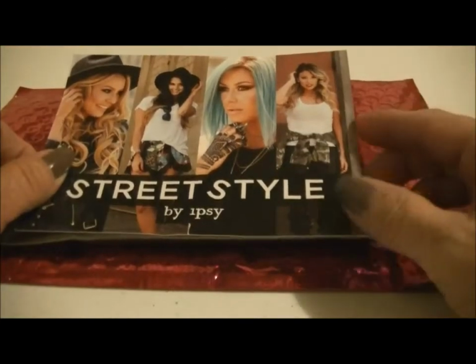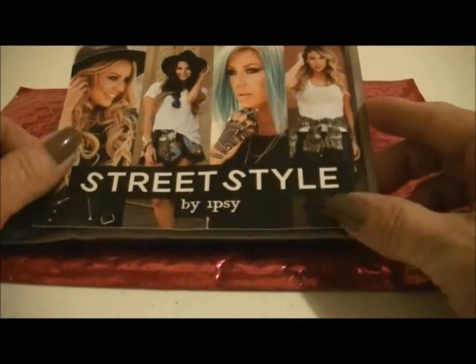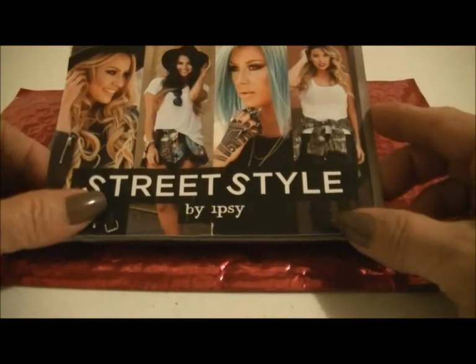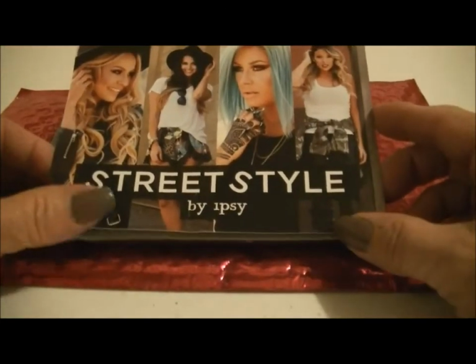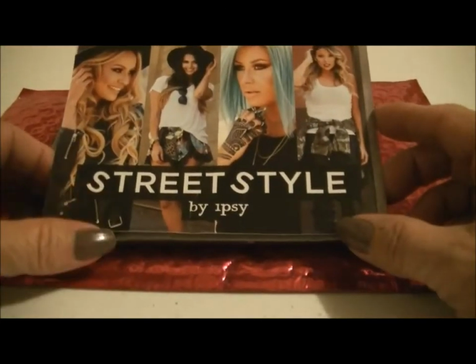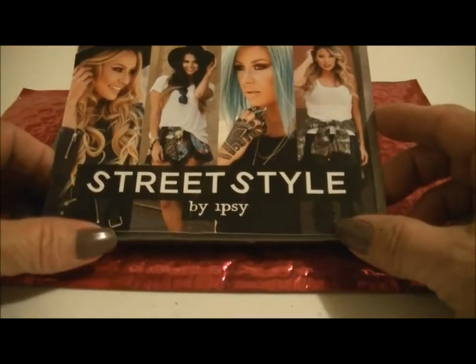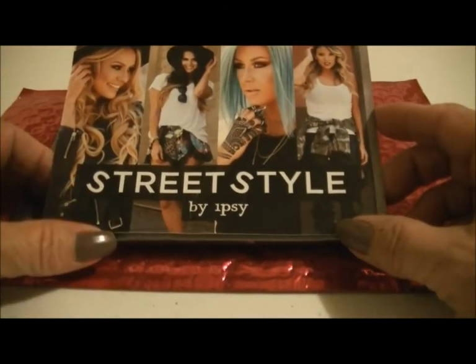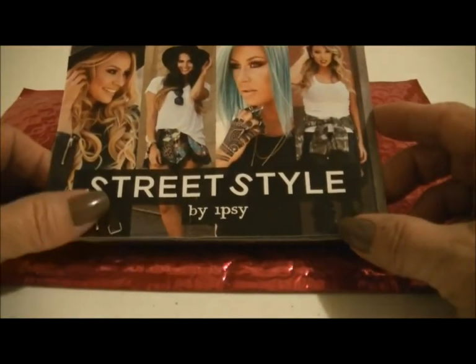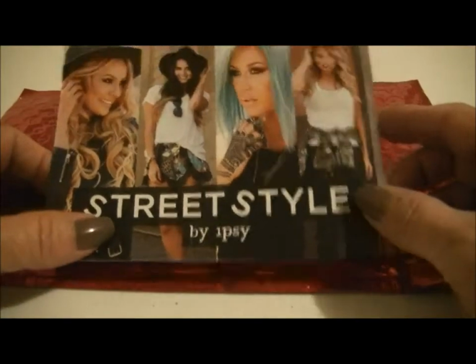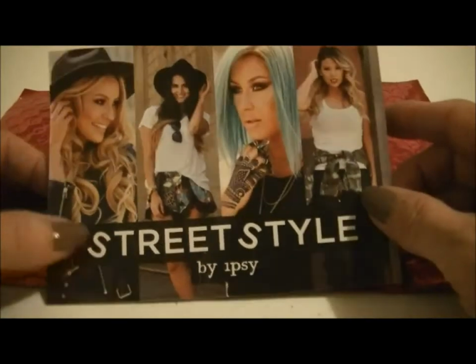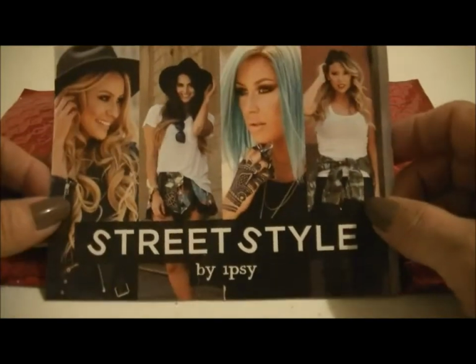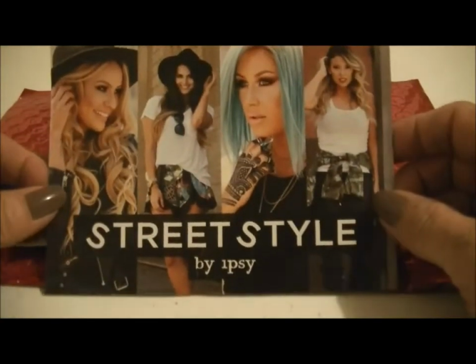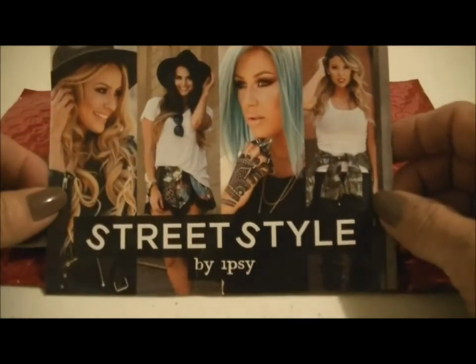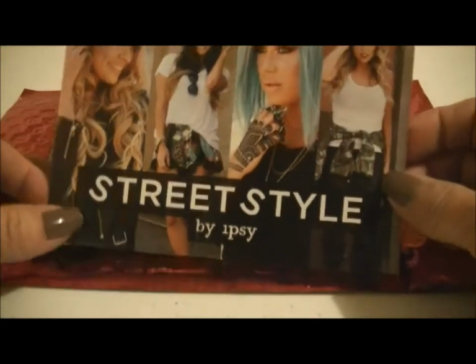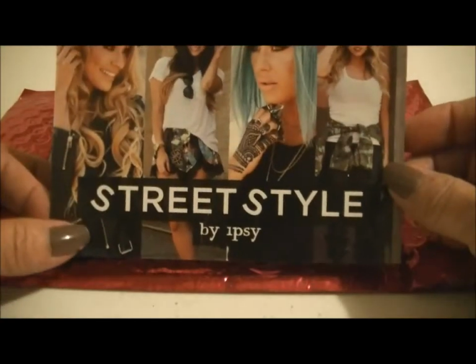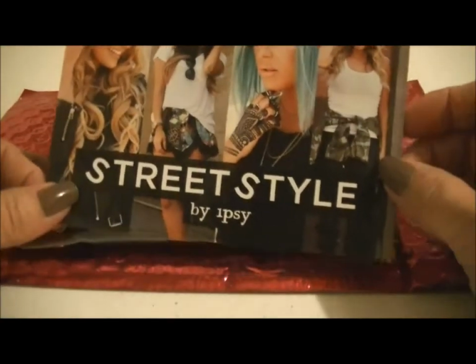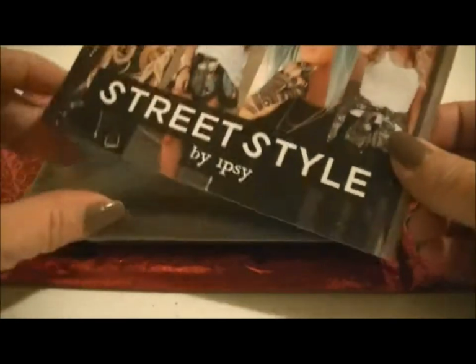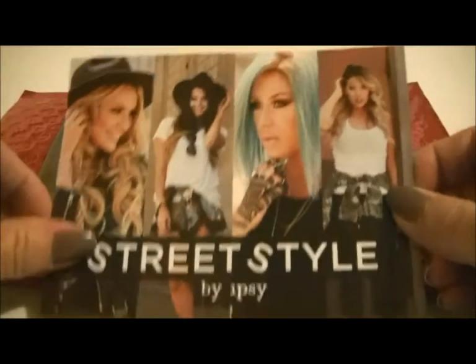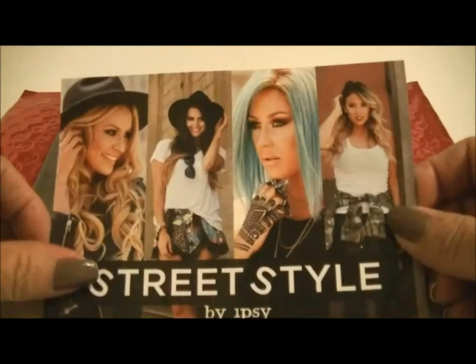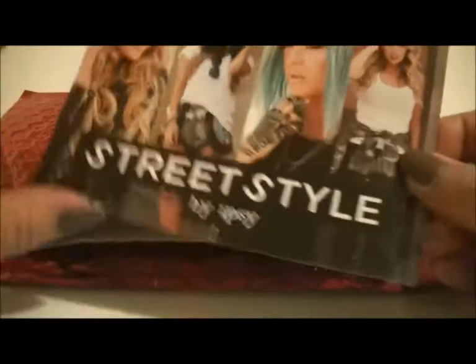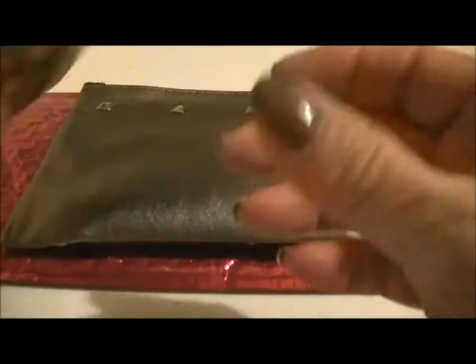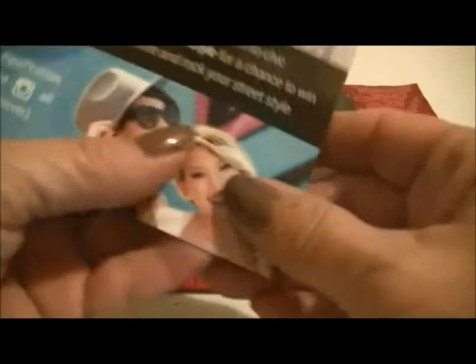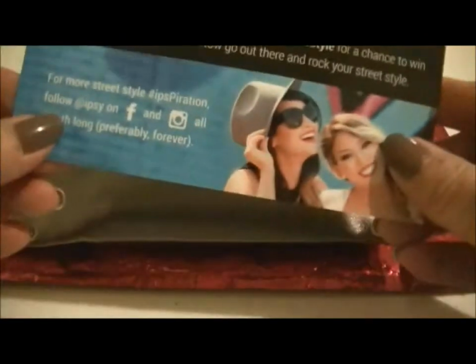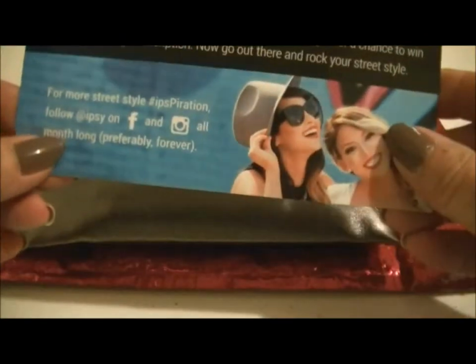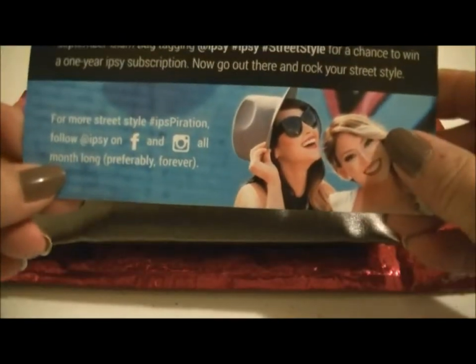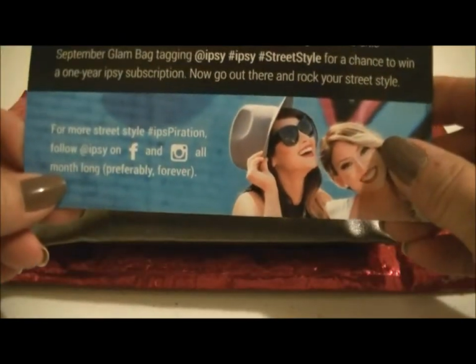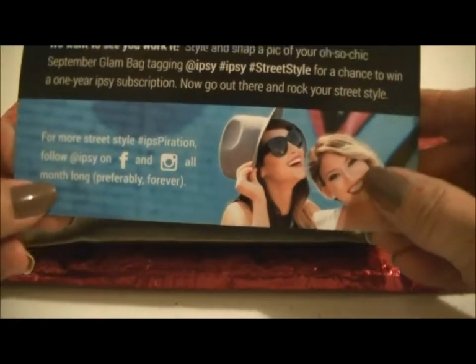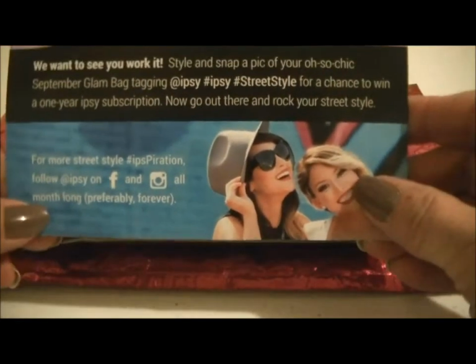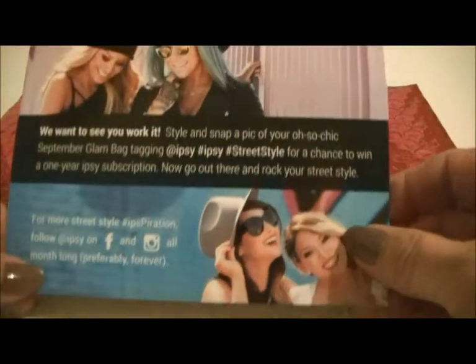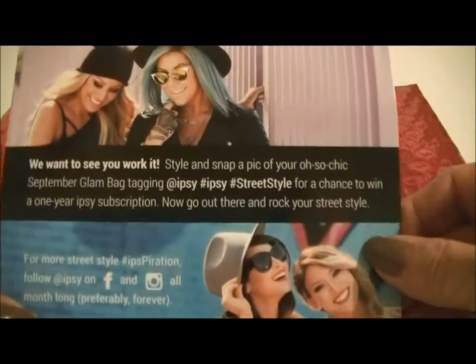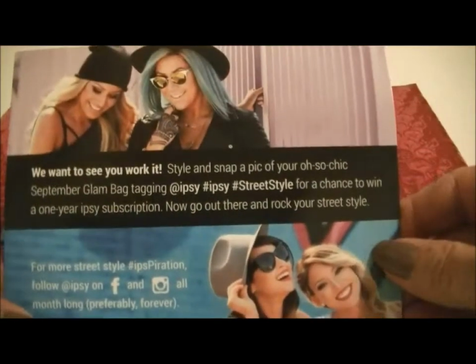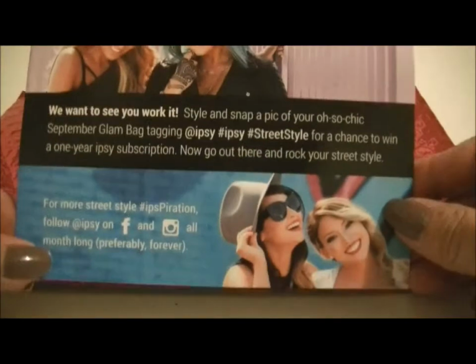Hi, it's Dina here with the September Ipsy bag. Here's the card that came in it. It says Street Style by Ipsy — and we want to see you work it. That's the back of it.